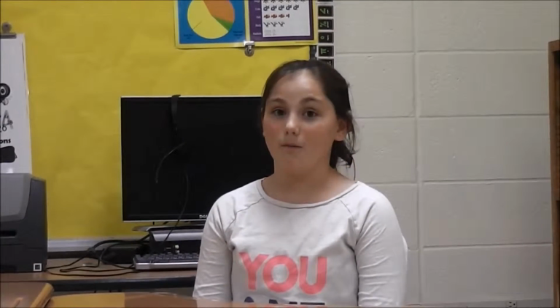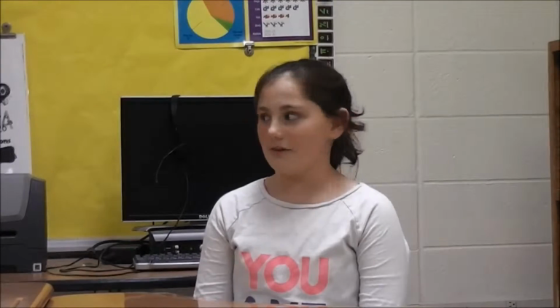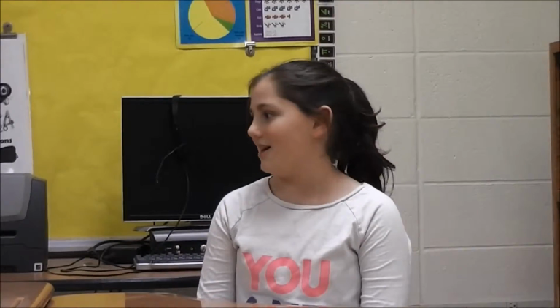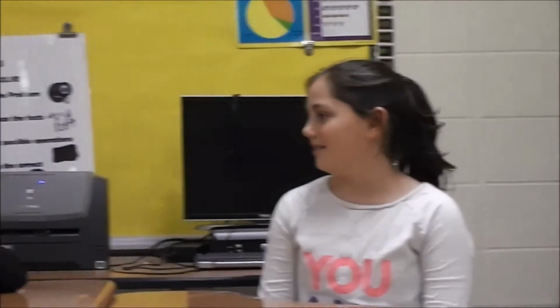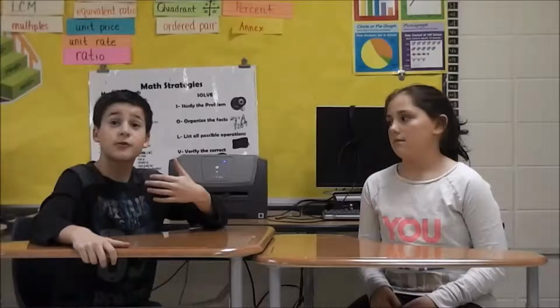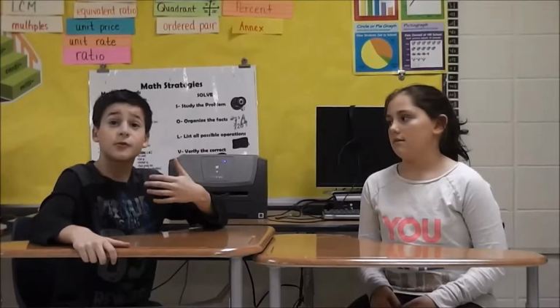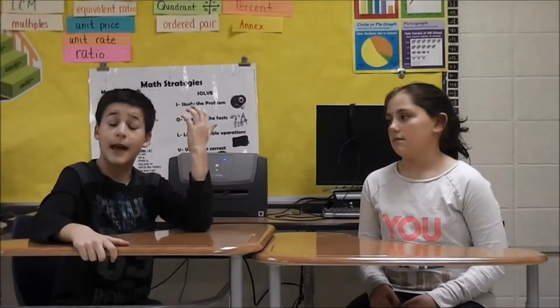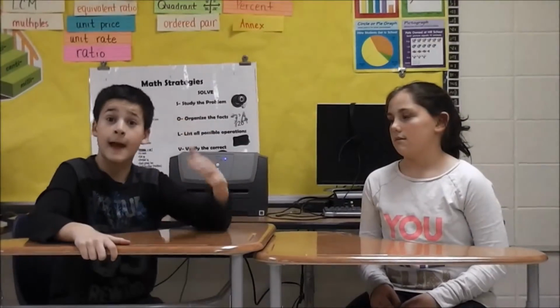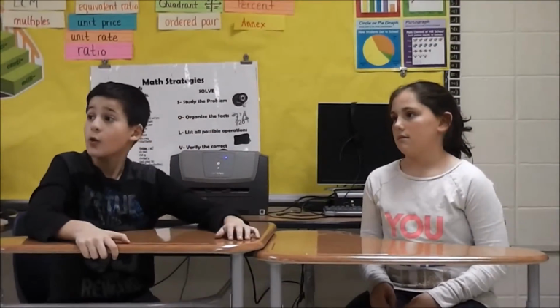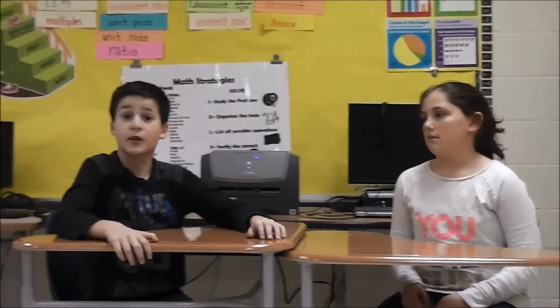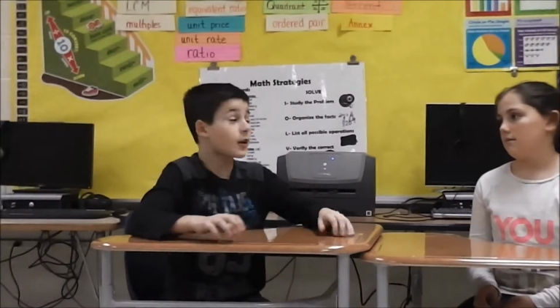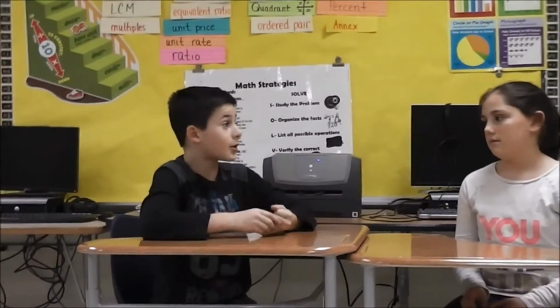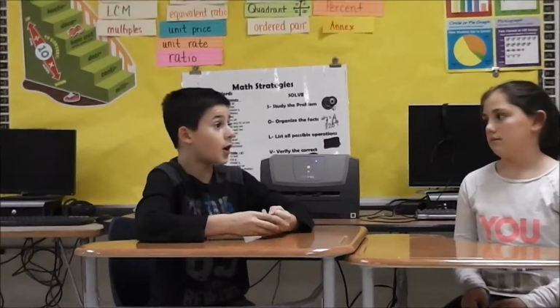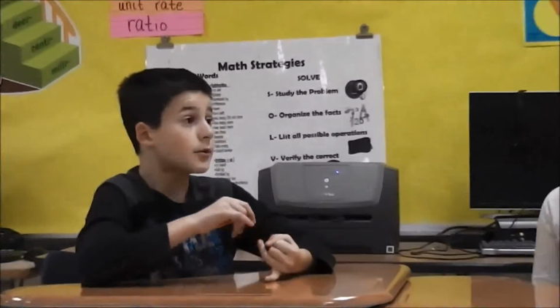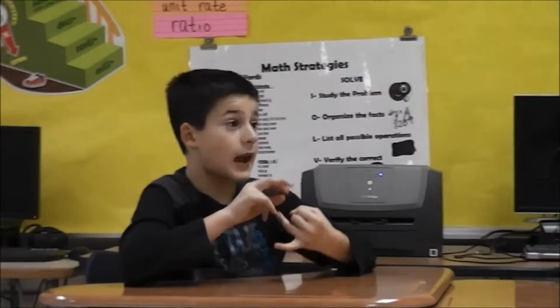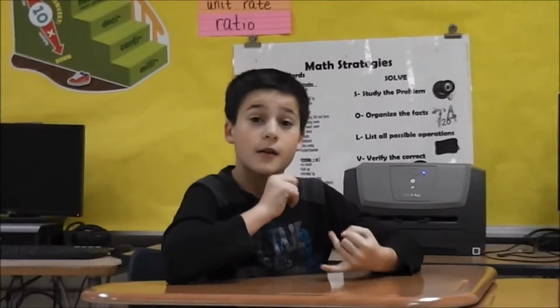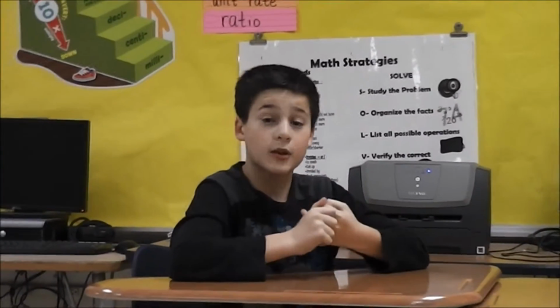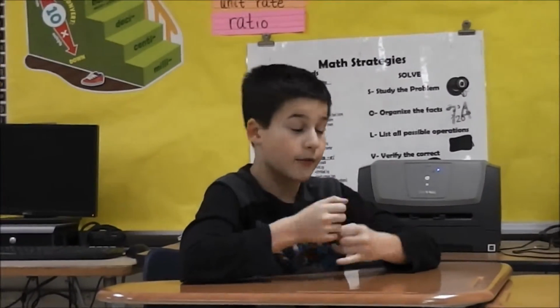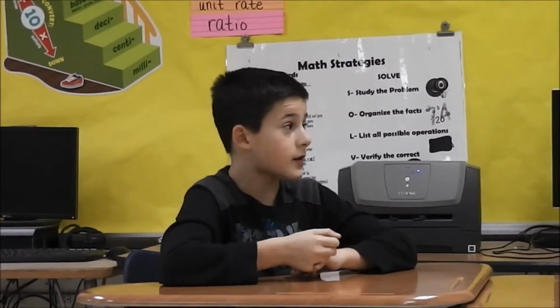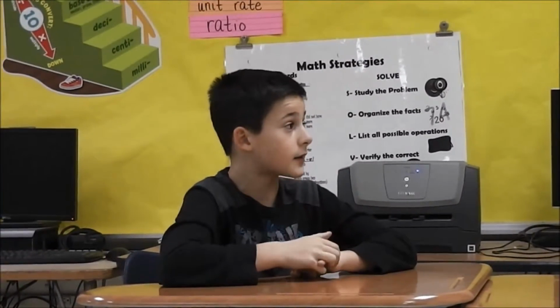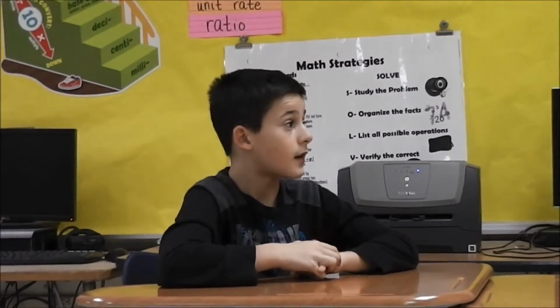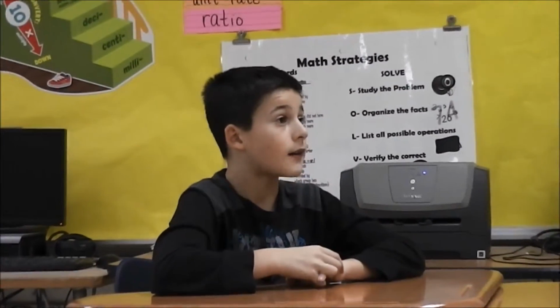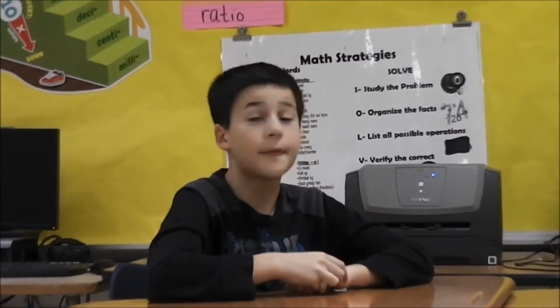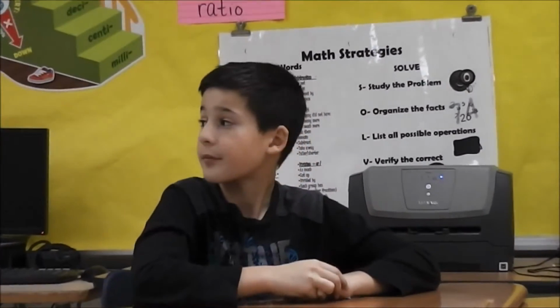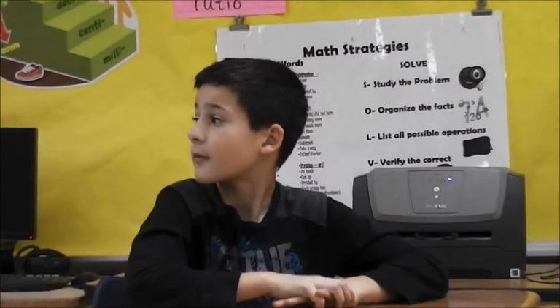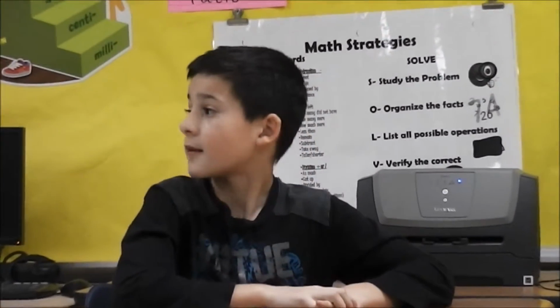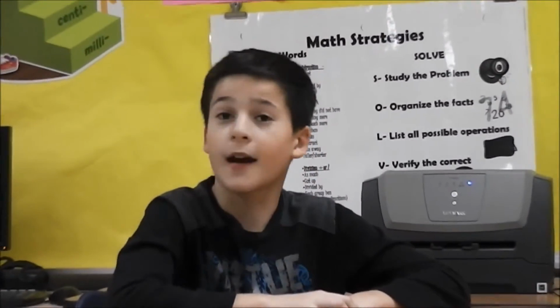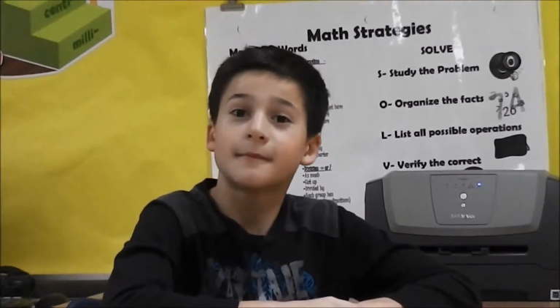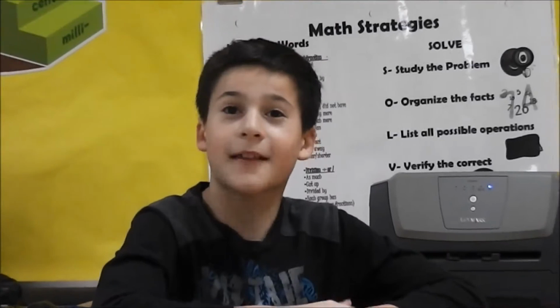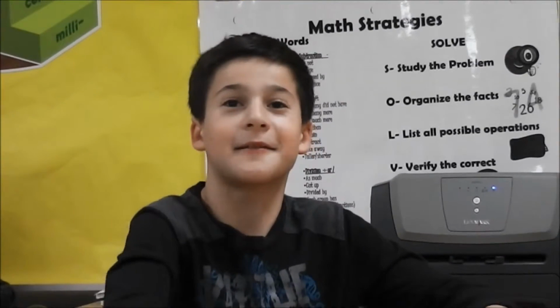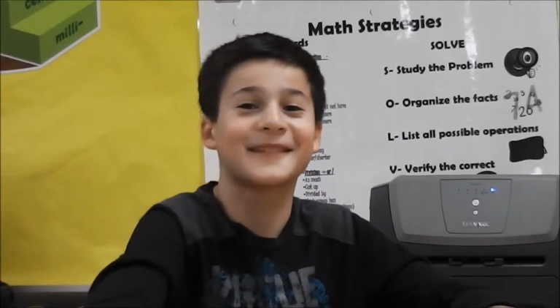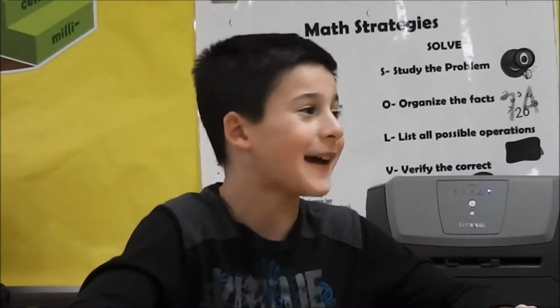In math class, we're doing the commutative law, which involves multiplying fractions. And that's it for math.